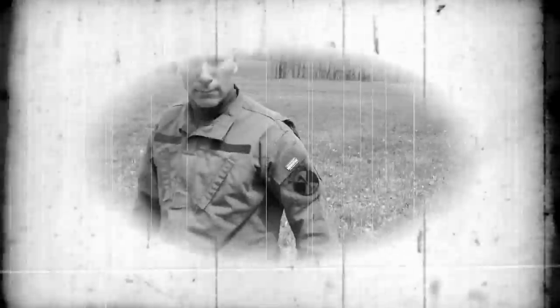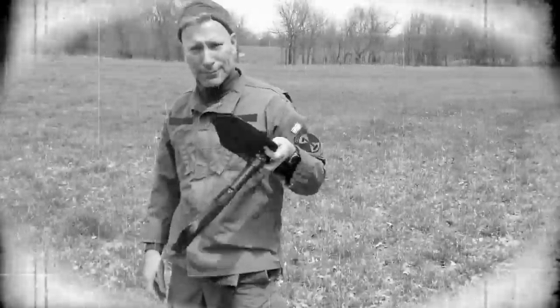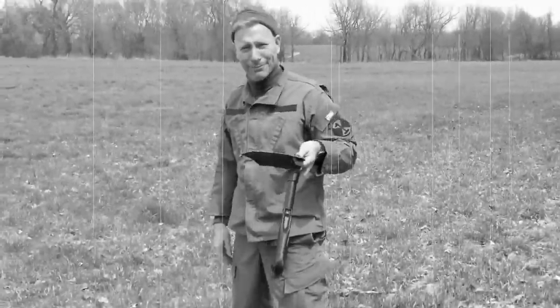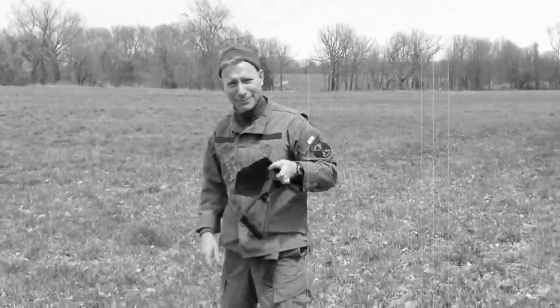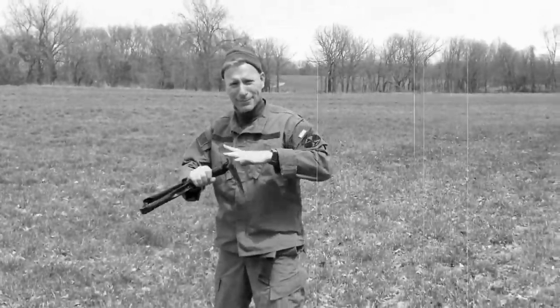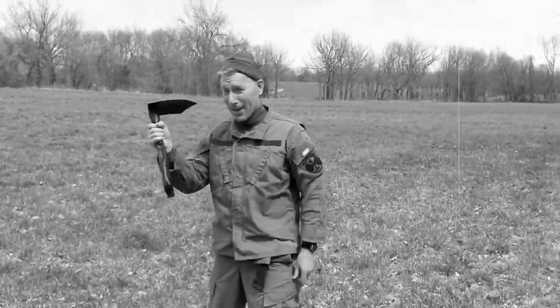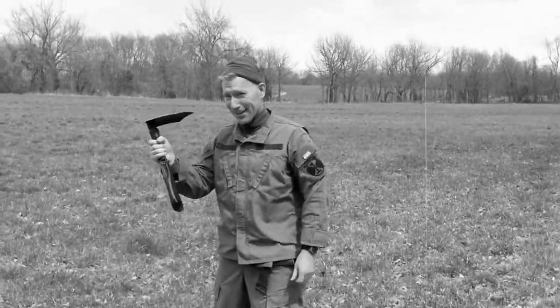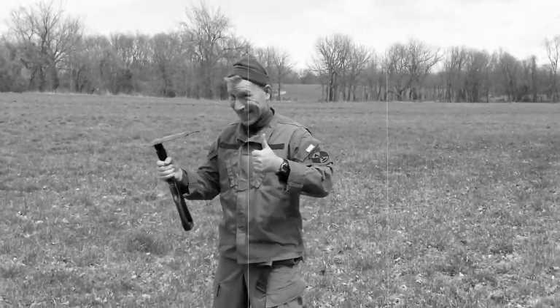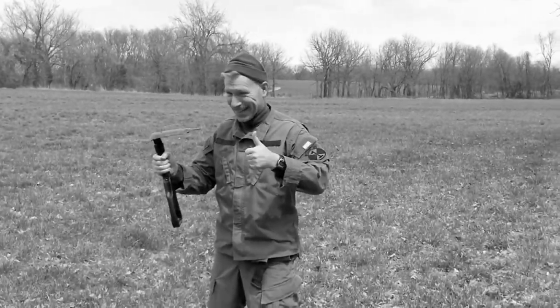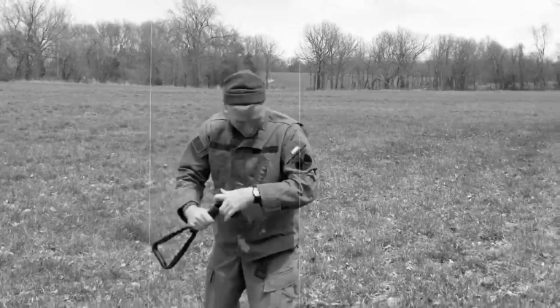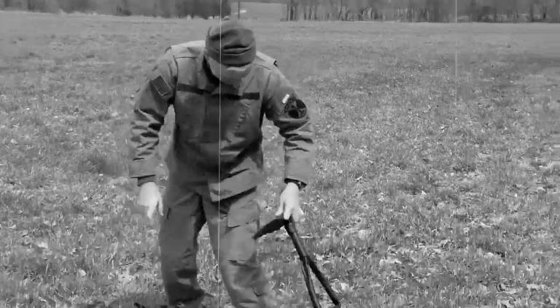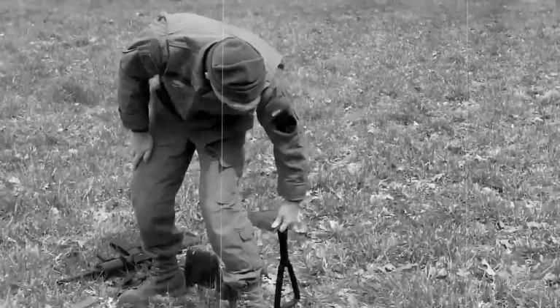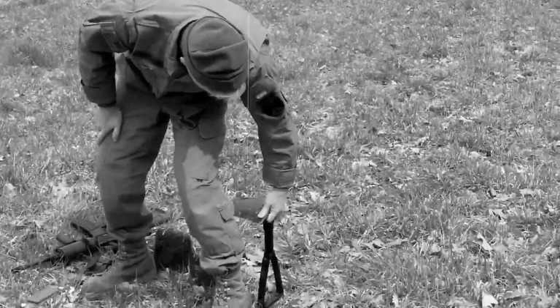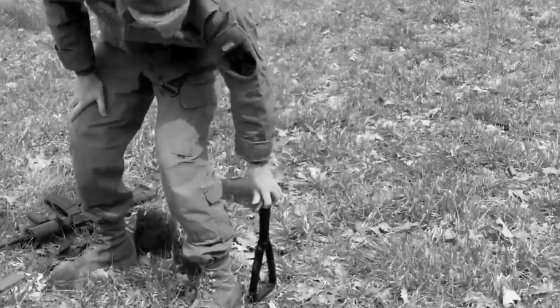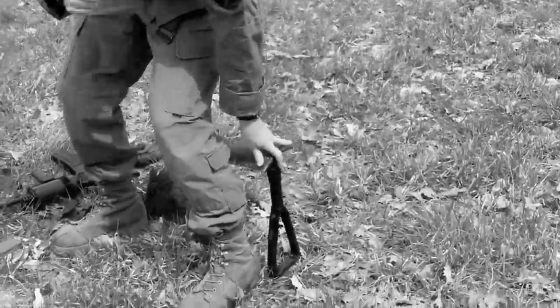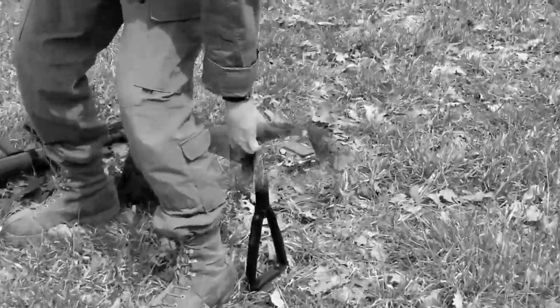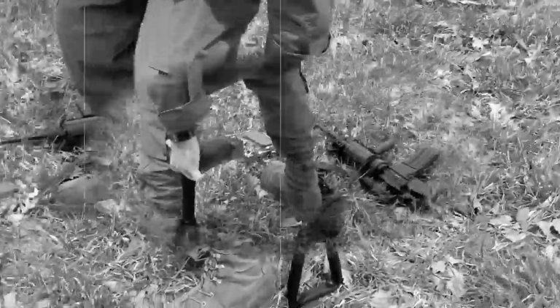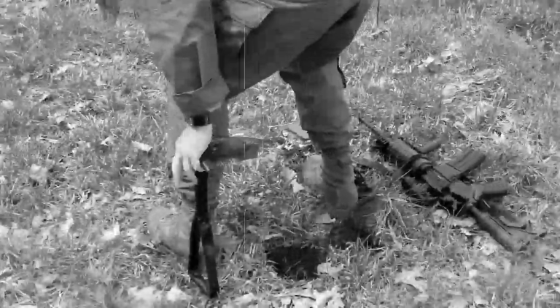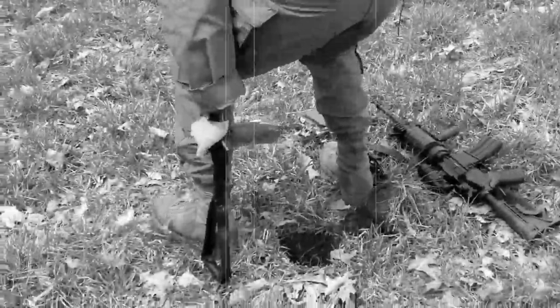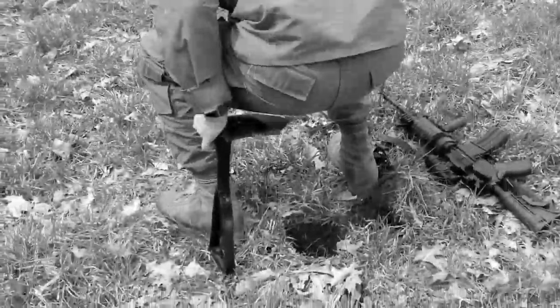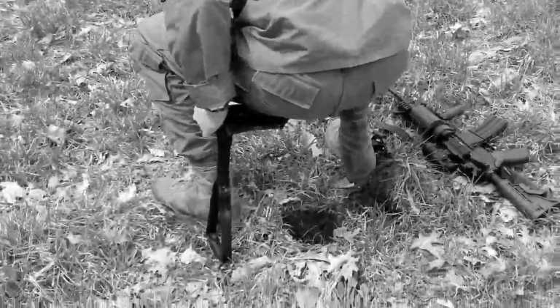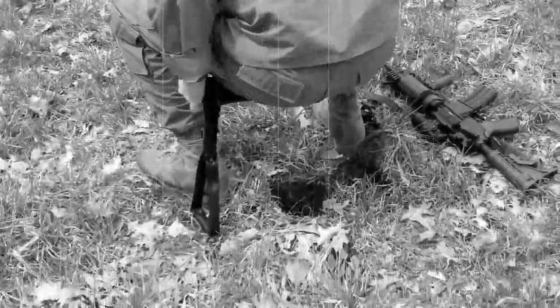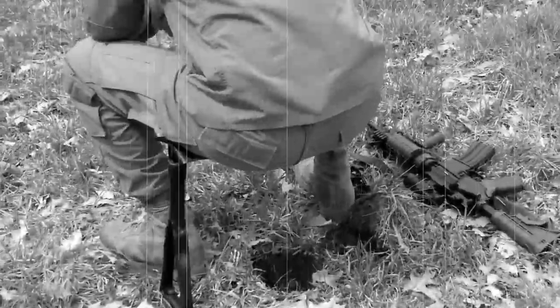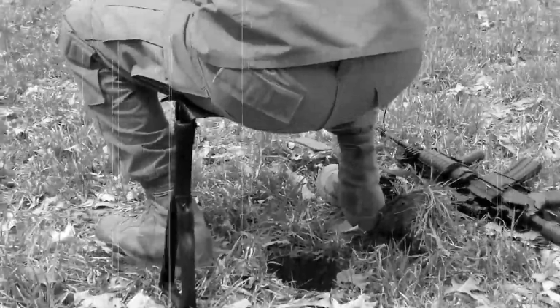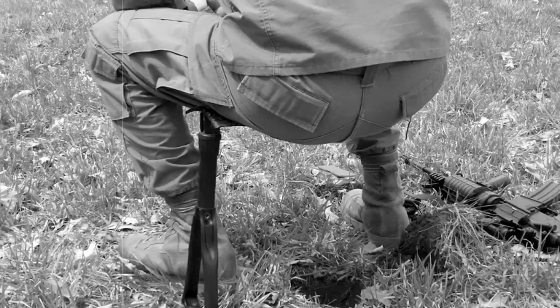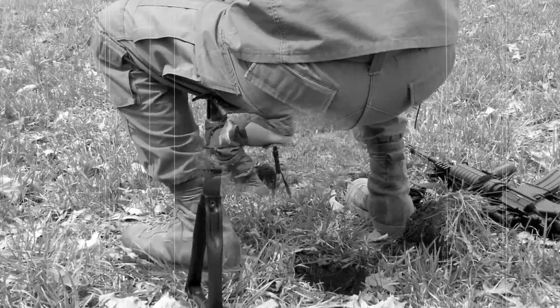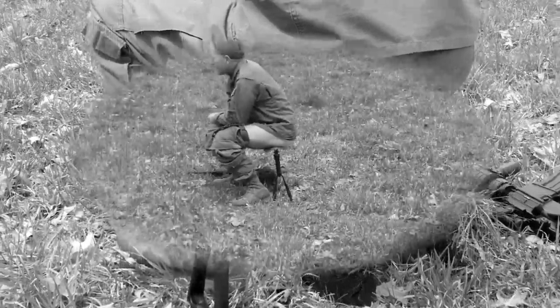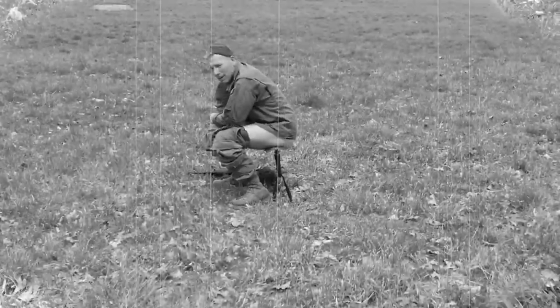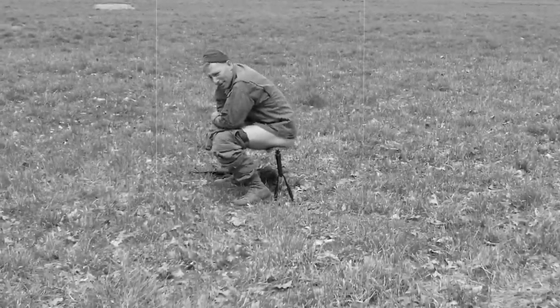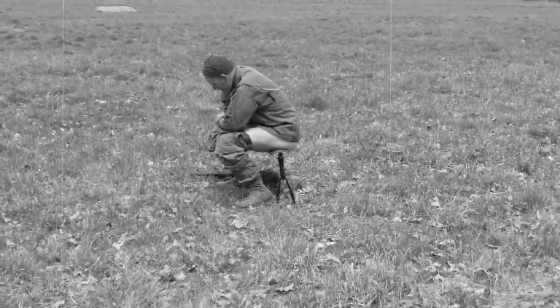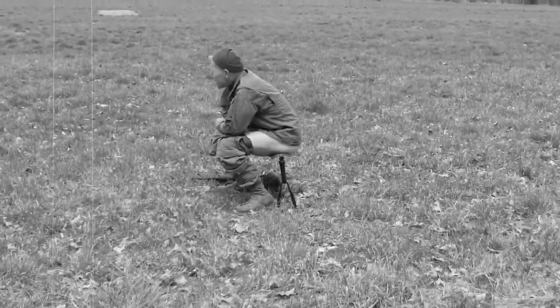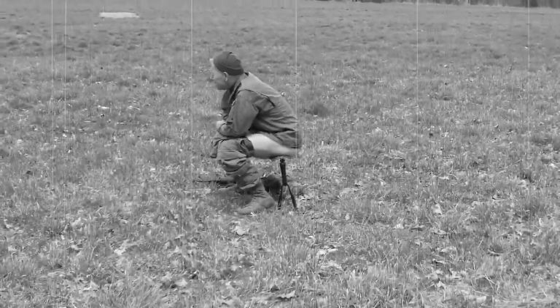That leaves us with the most comfortable method of them all — utilizing the entrenching tool itself as a chair. As demonstrated here, this technique provides the most luxurious experience outside of an indoor toilet.